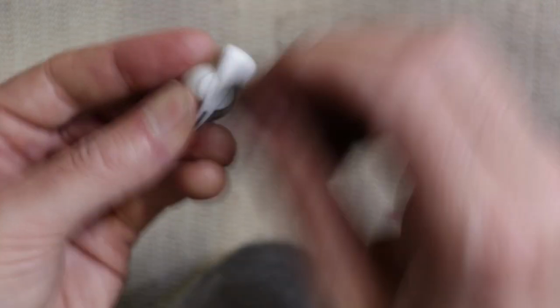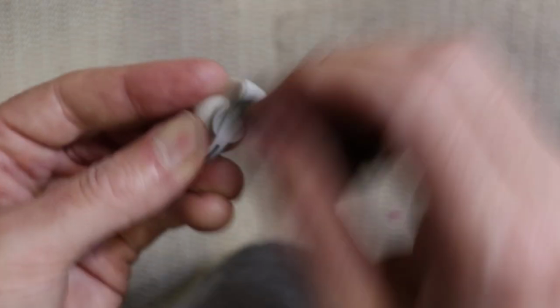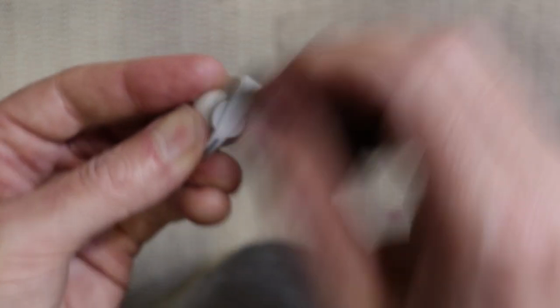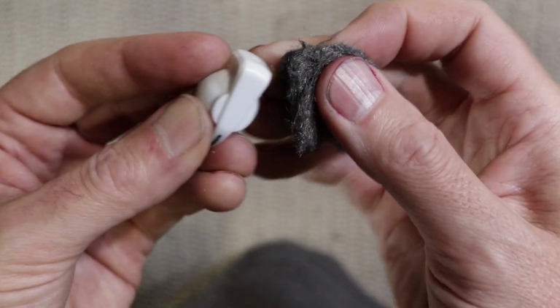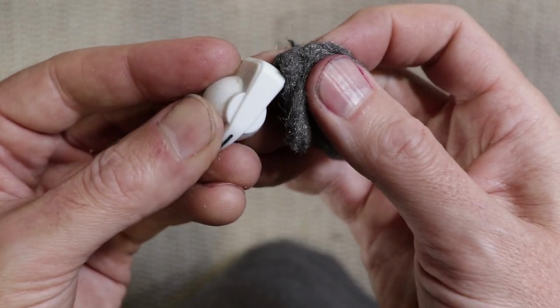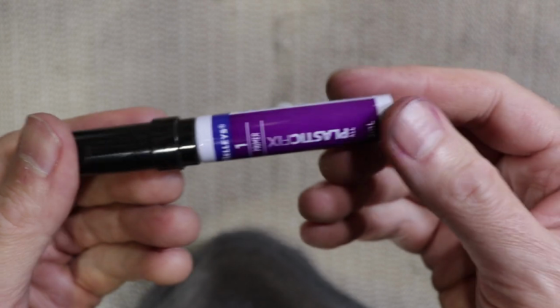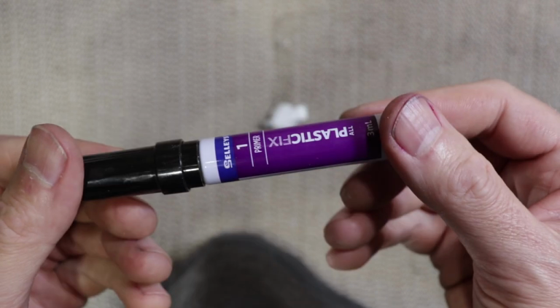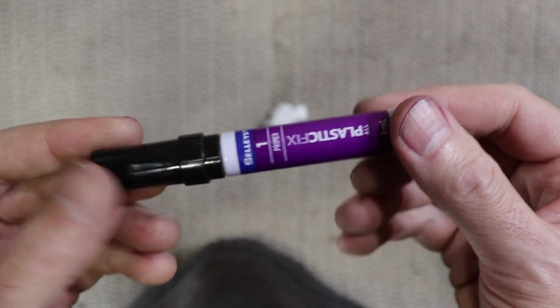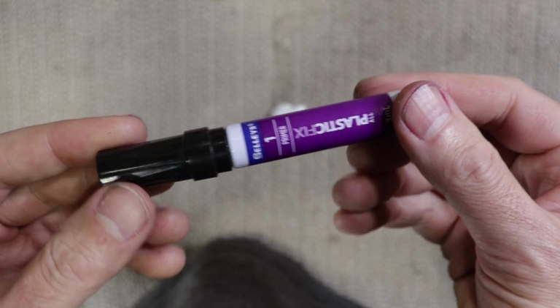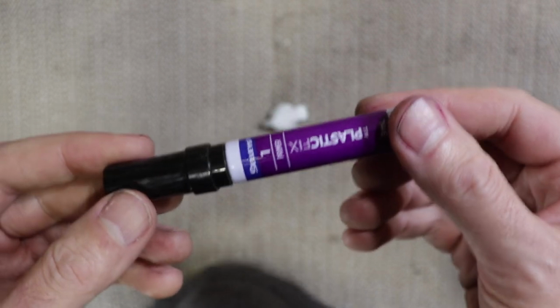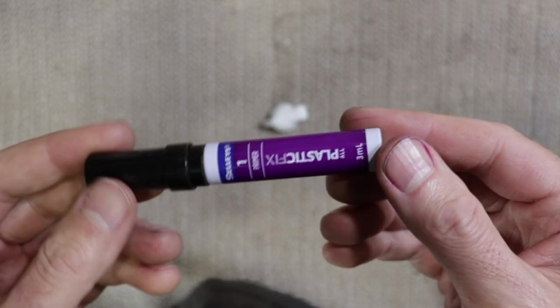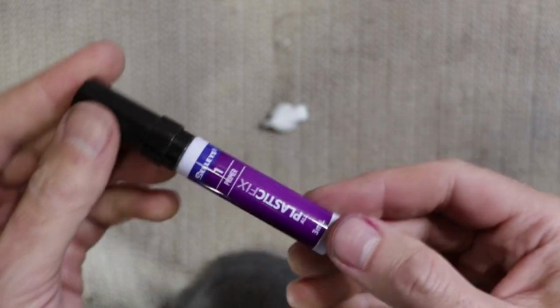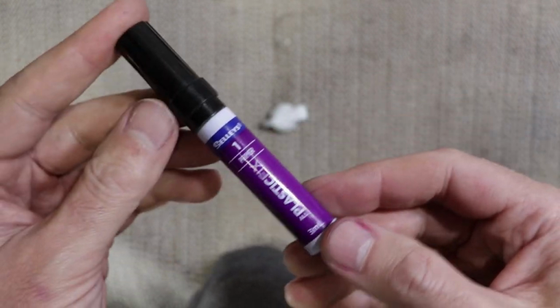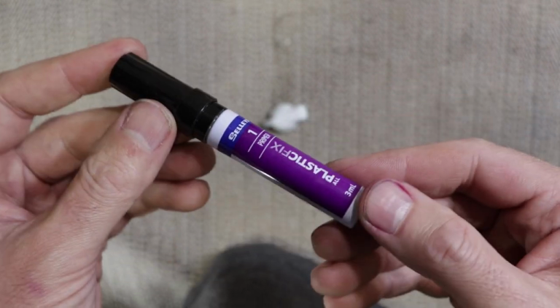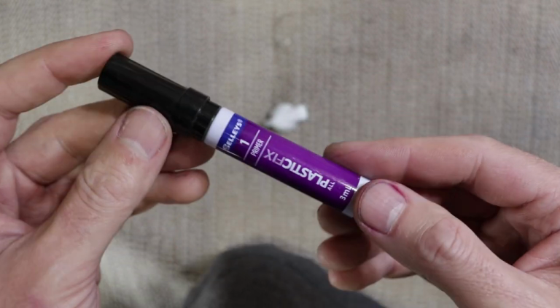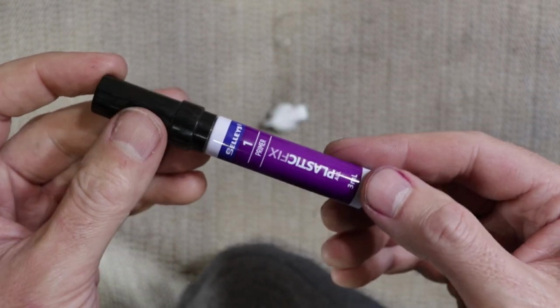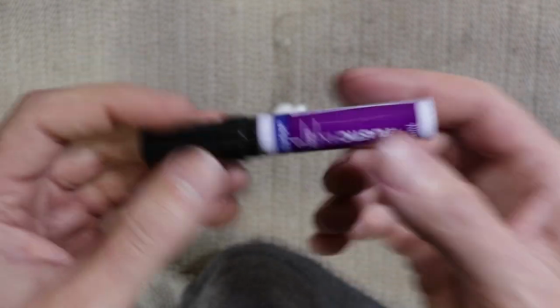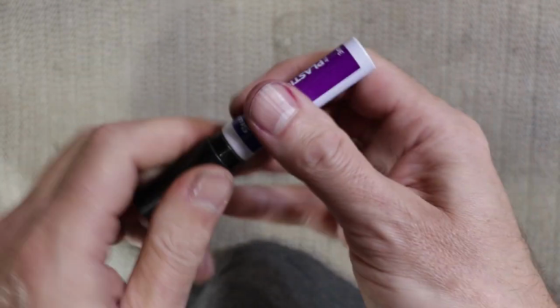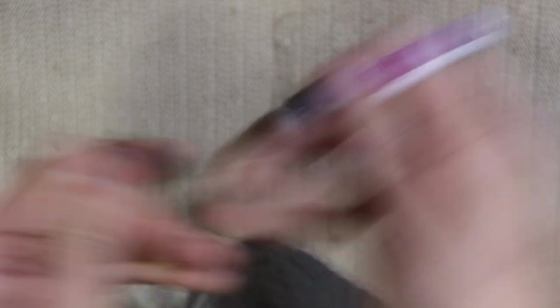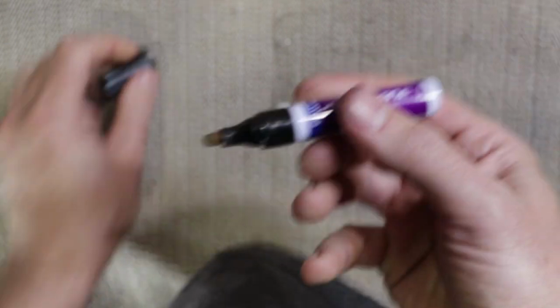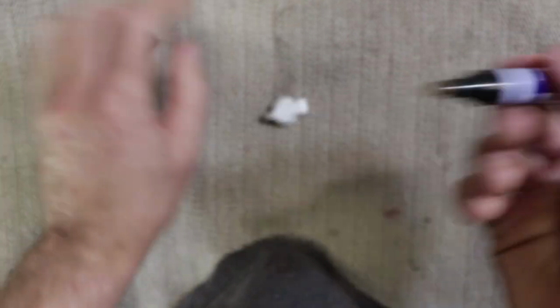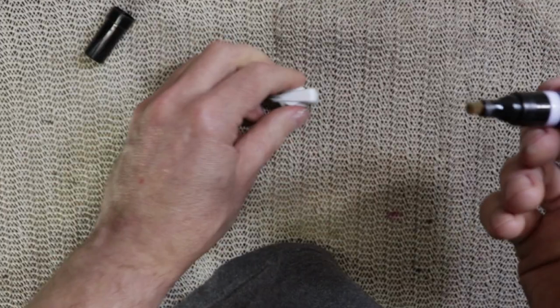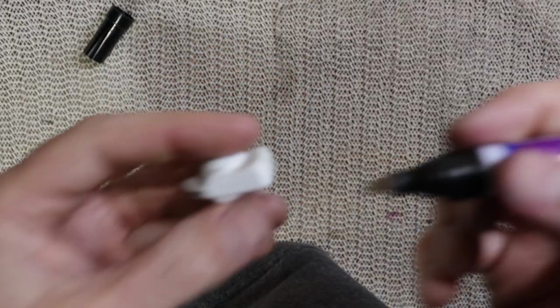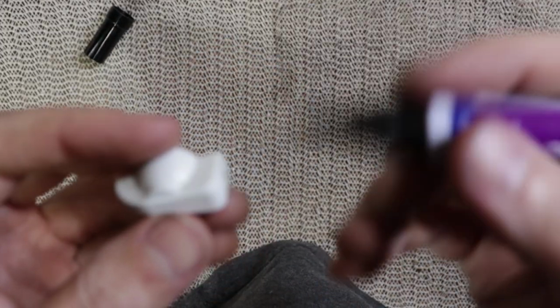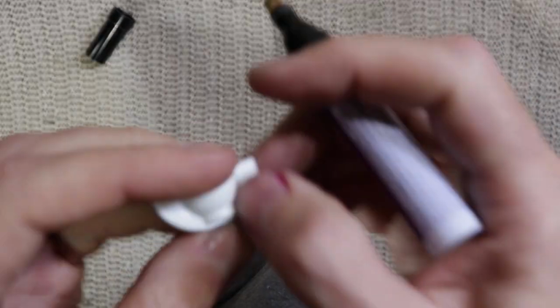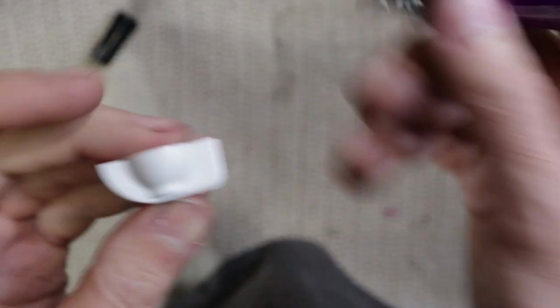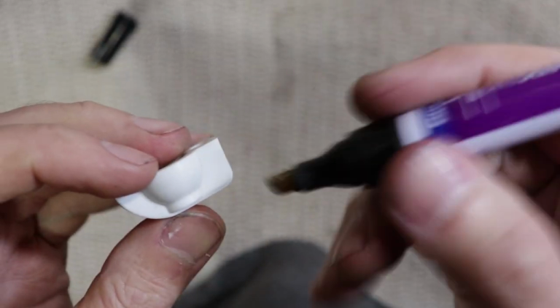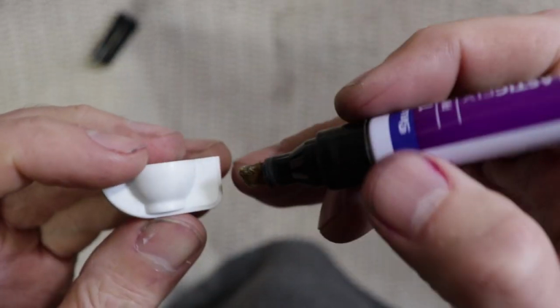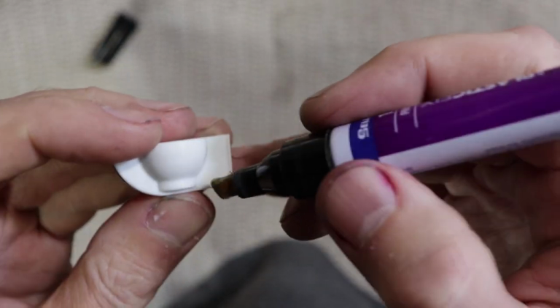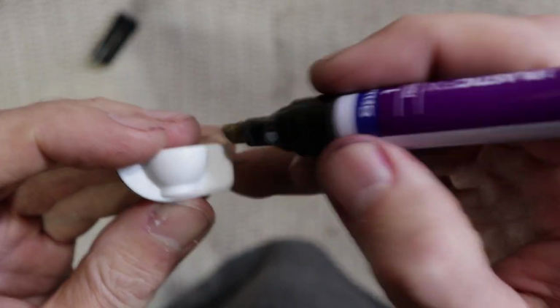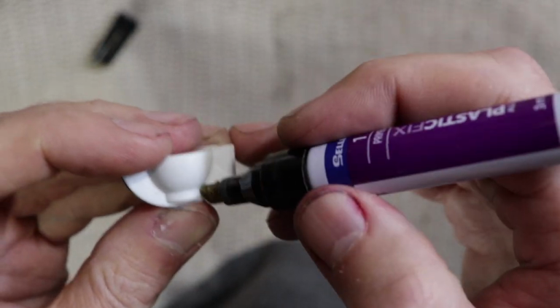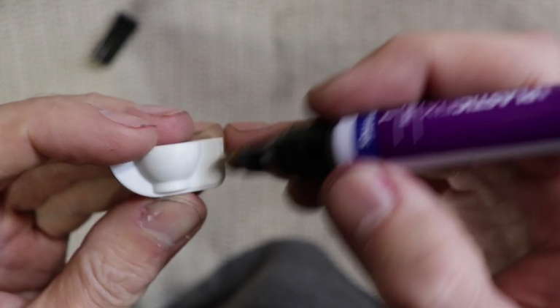Actually I've just had a thought — I've got this plastic primer pen left over from some all-plastic super glue, so I'm actually going to draw this on it. That might help to prime the plastic as well.